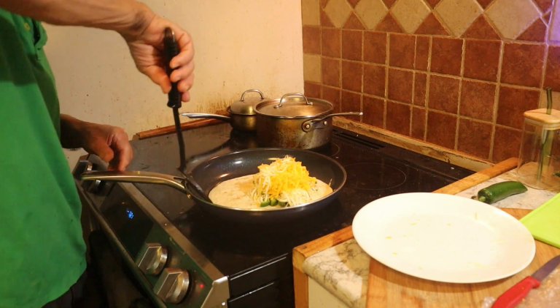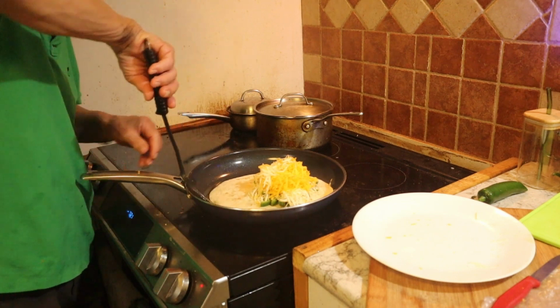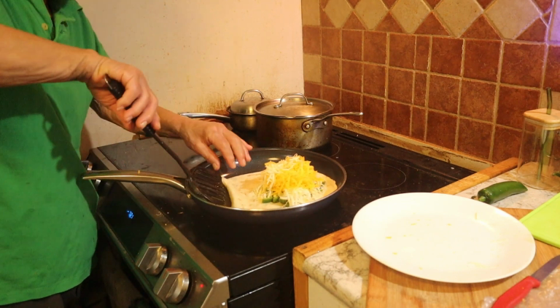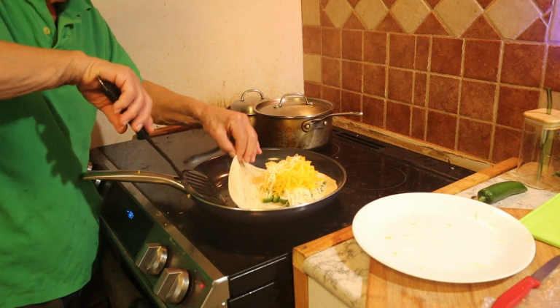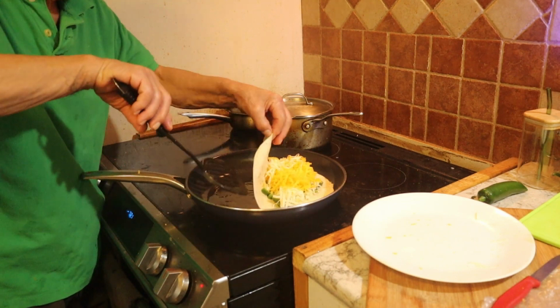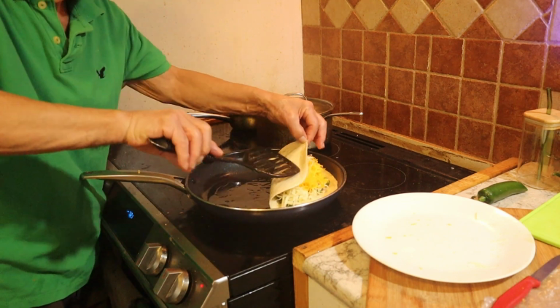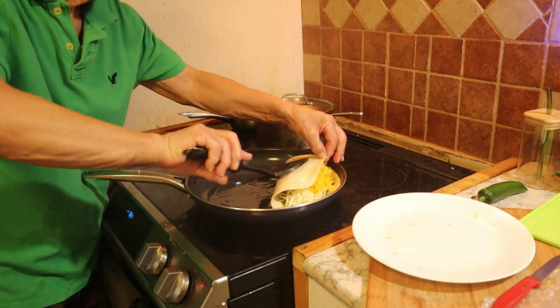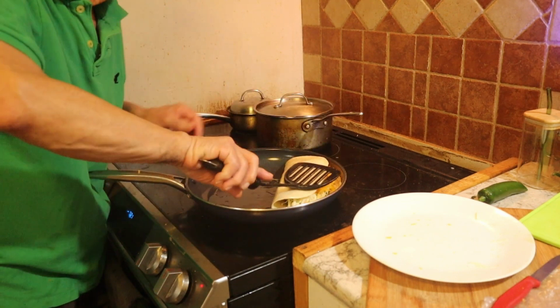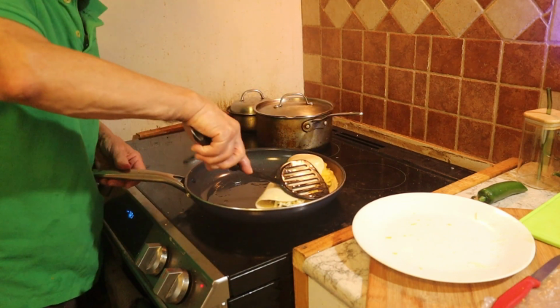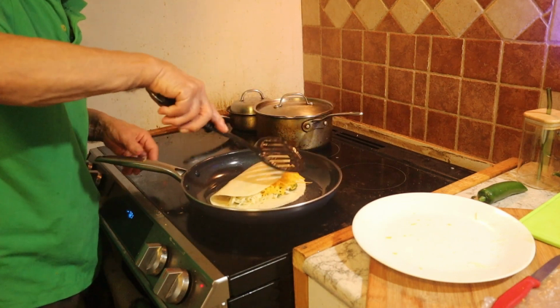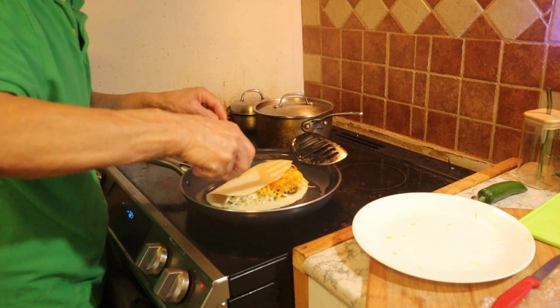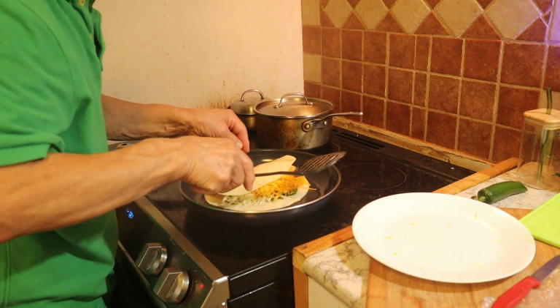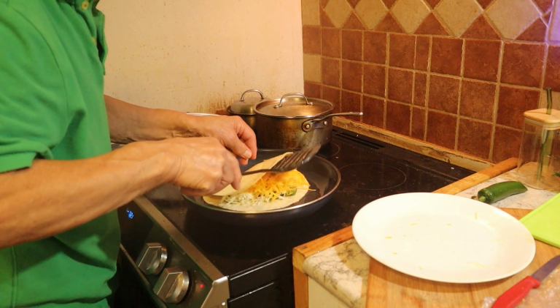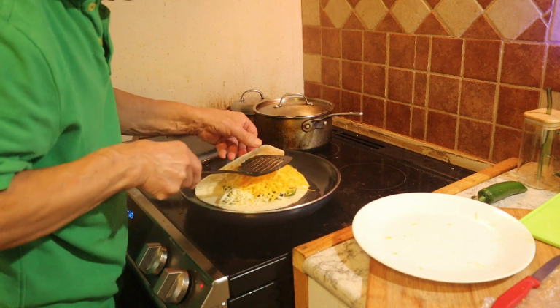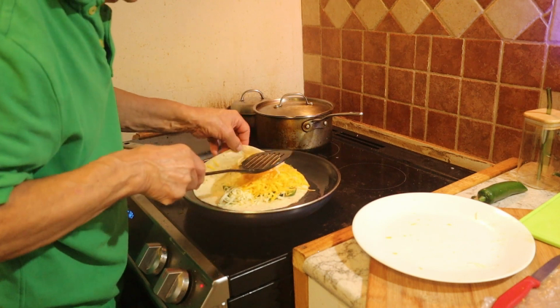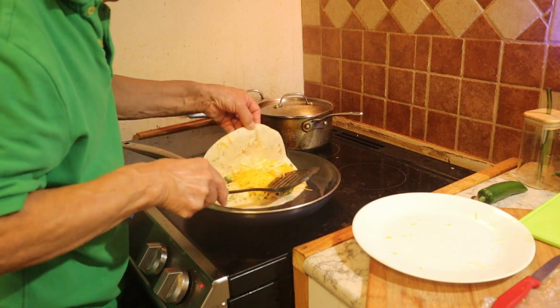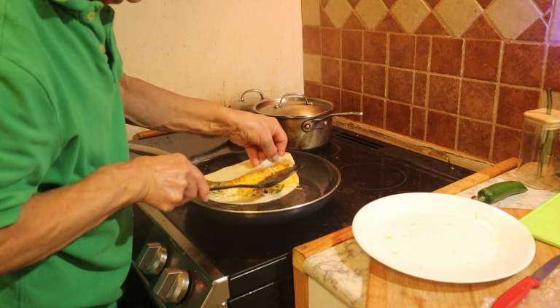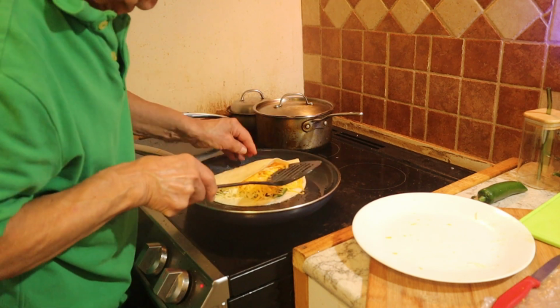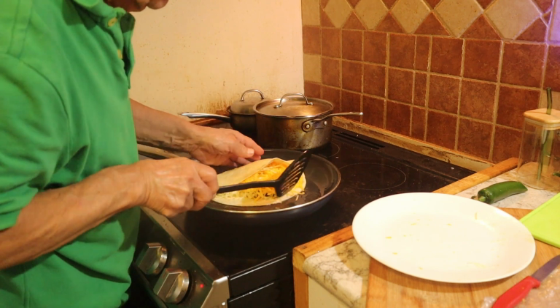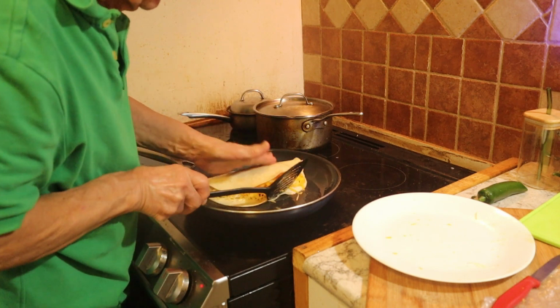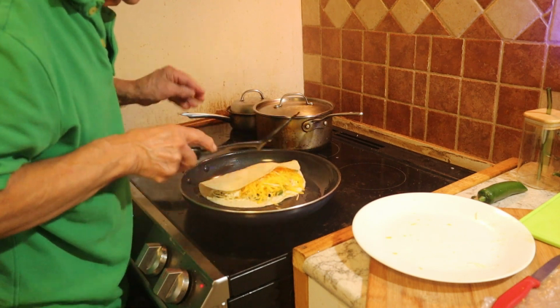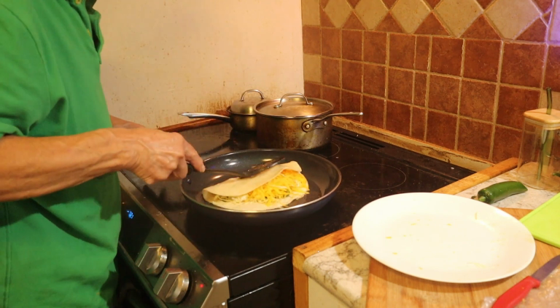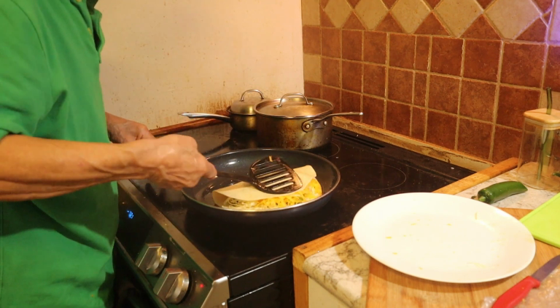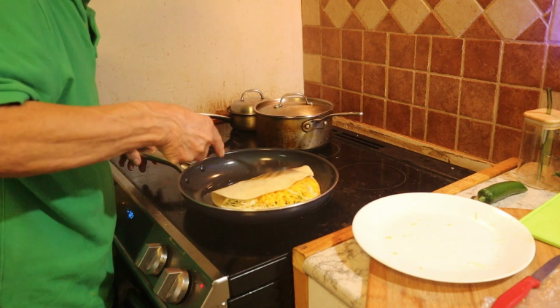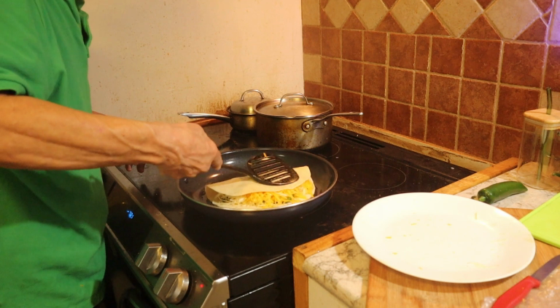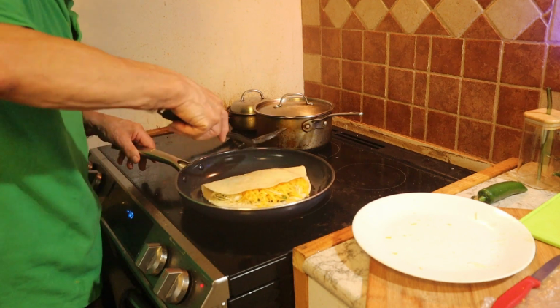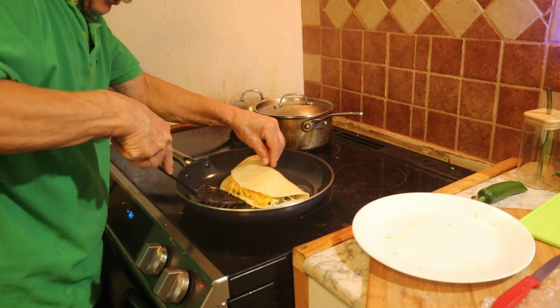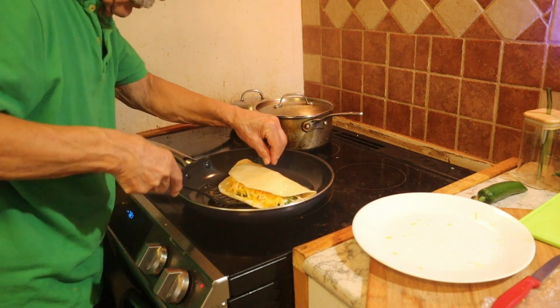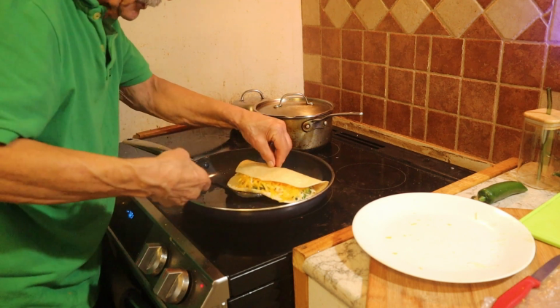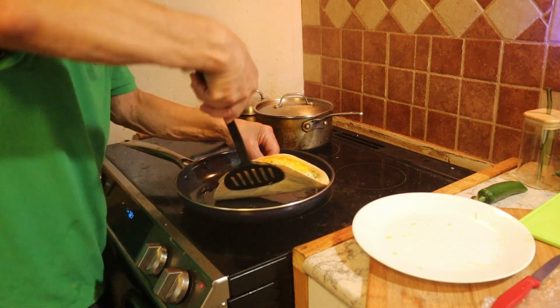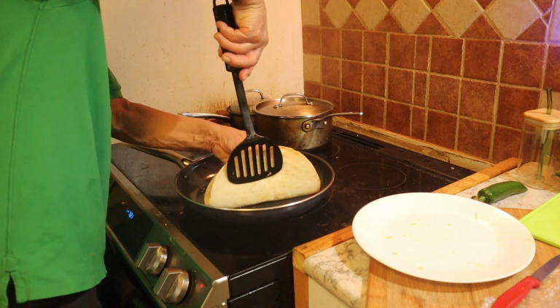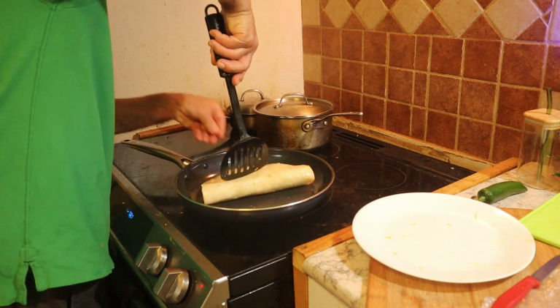Let's fold the tortilla. Just perfect. Absorb some of the oil. The cheese is going to start to melt really nice. Turn it around to let the cheese melt a little faster.